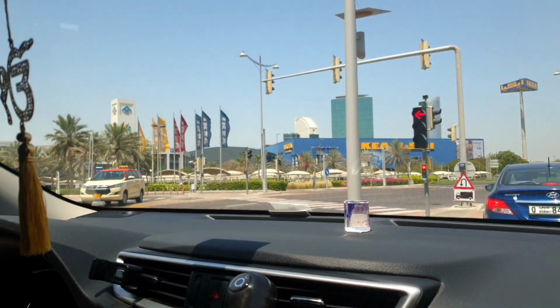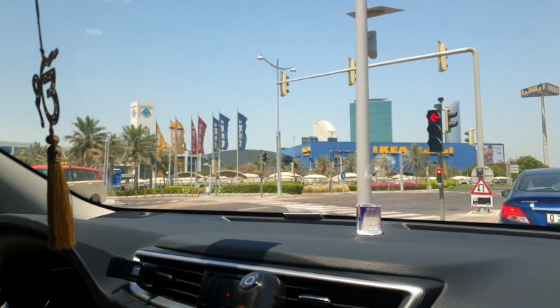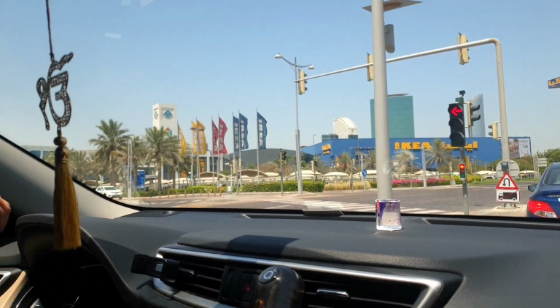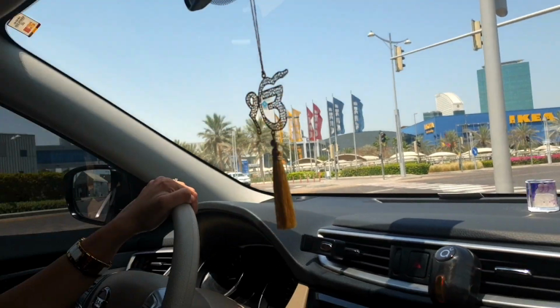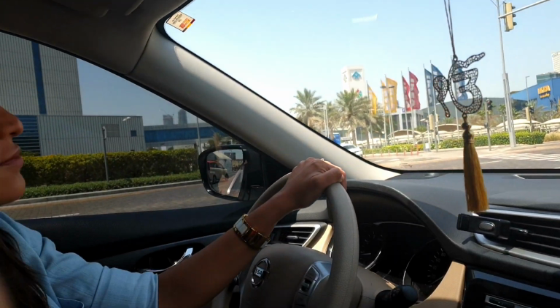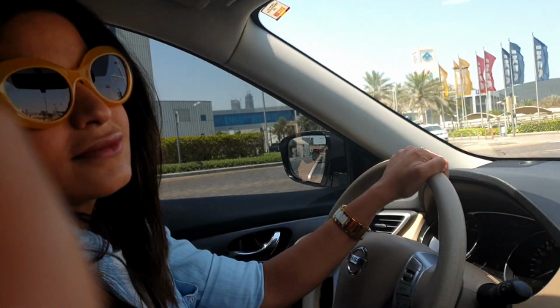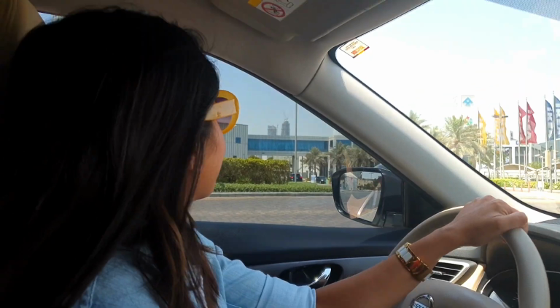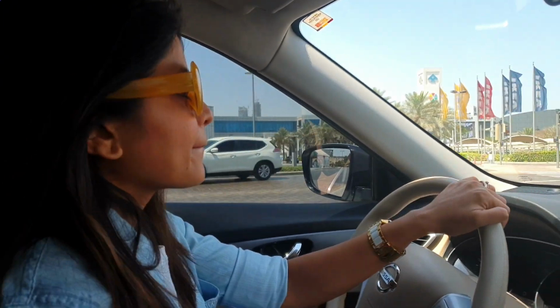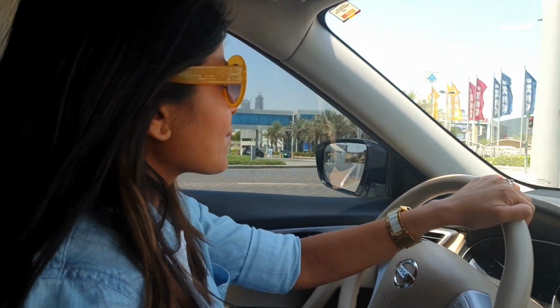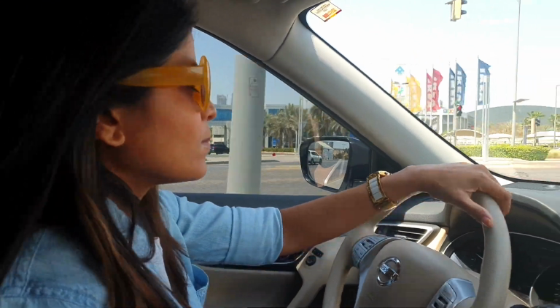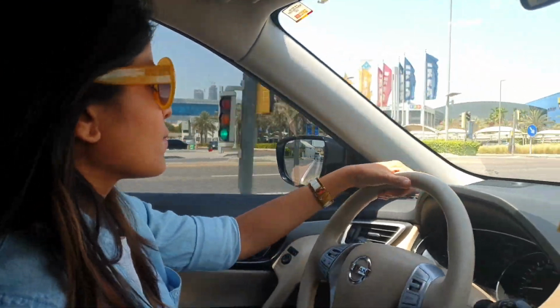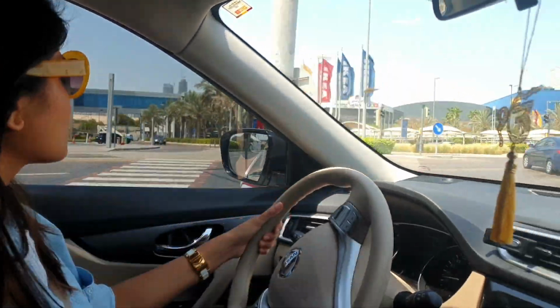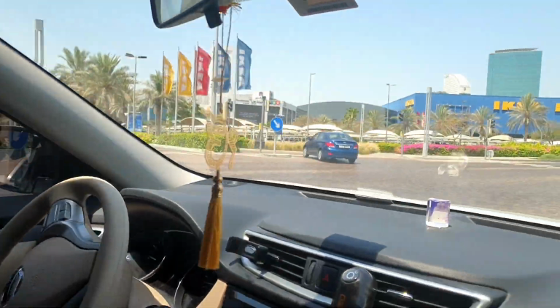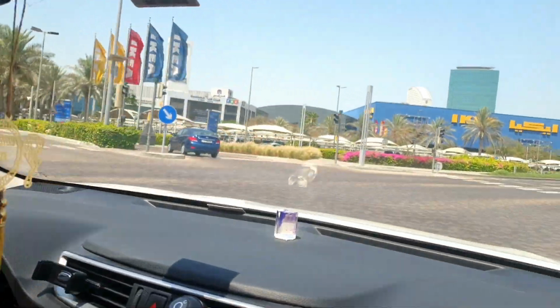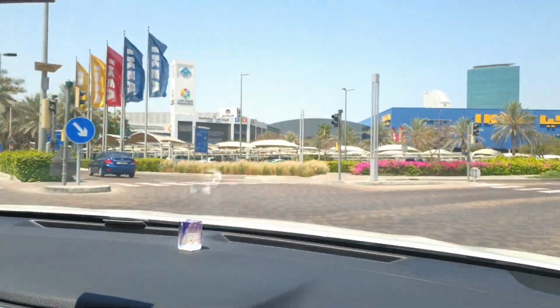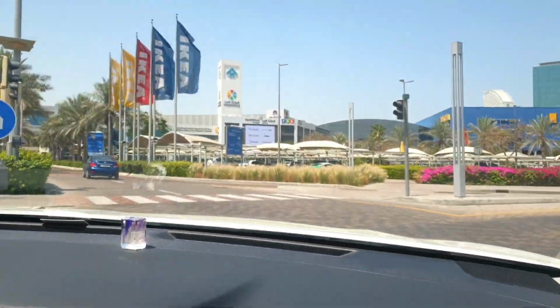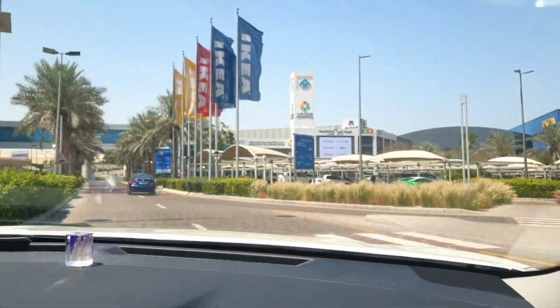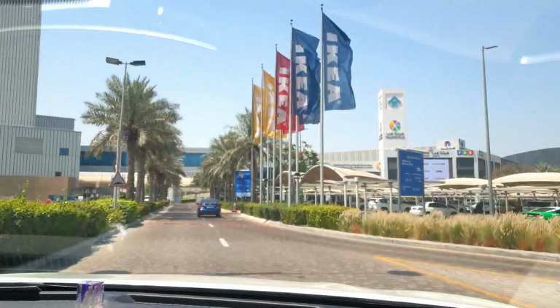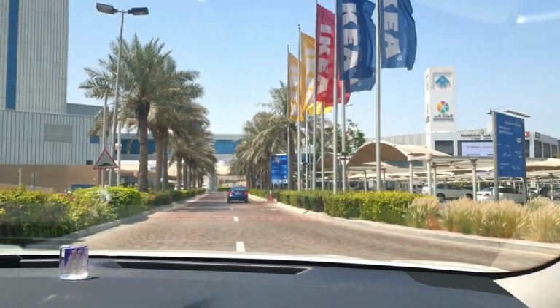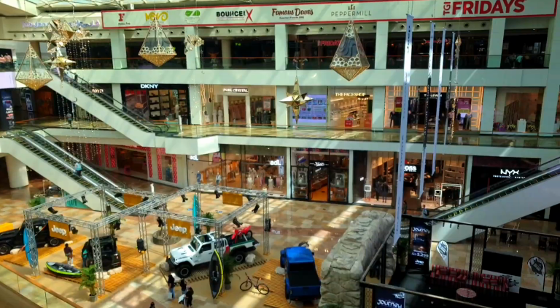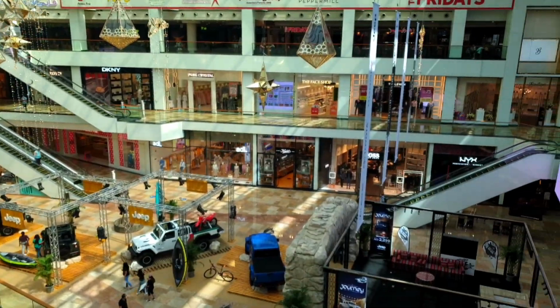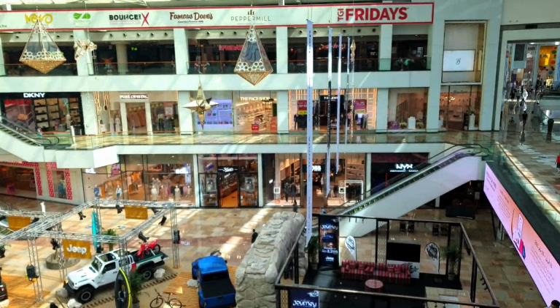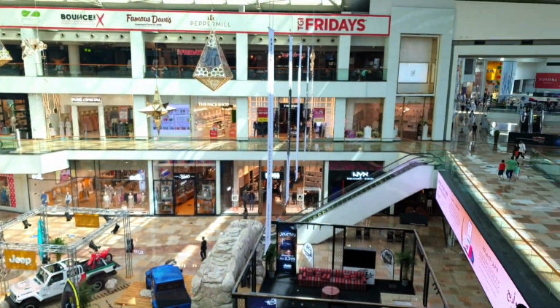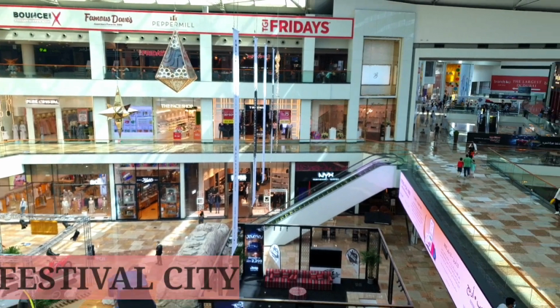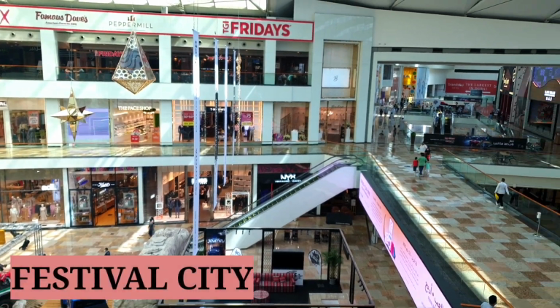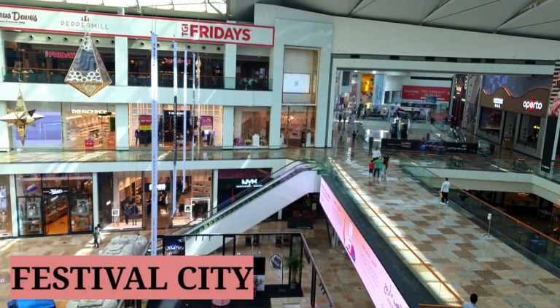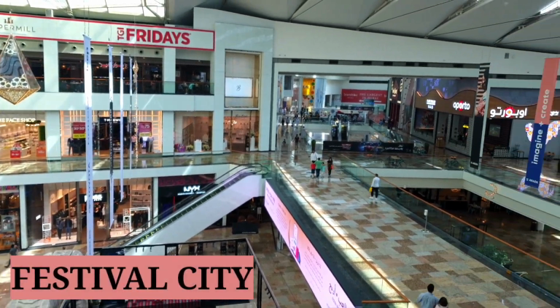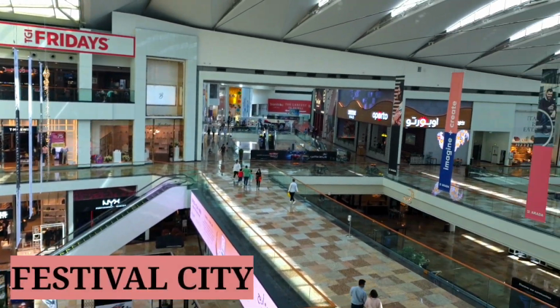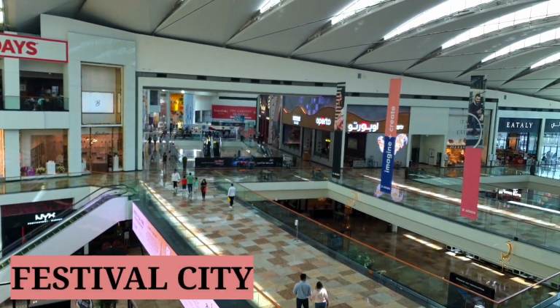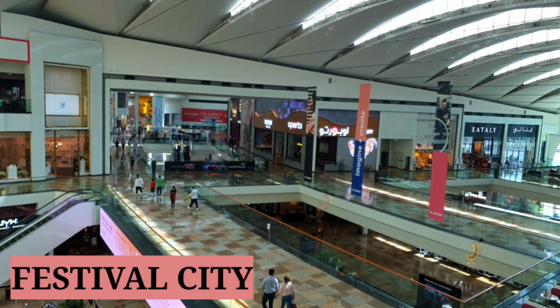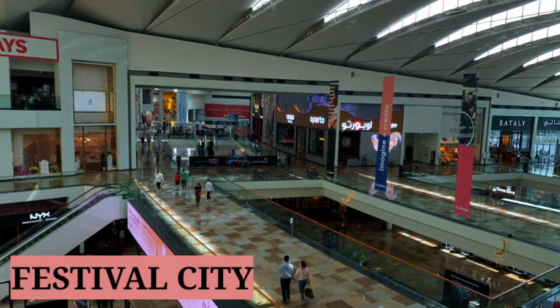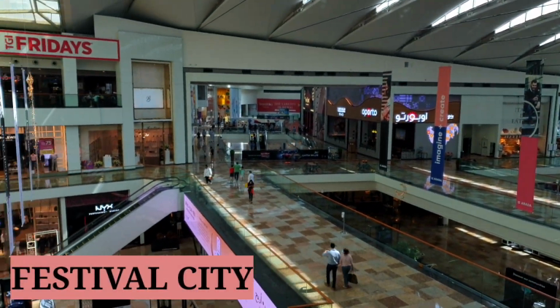We've finally made it to IKEA. It's not too far from my house — about 20 minutes away.